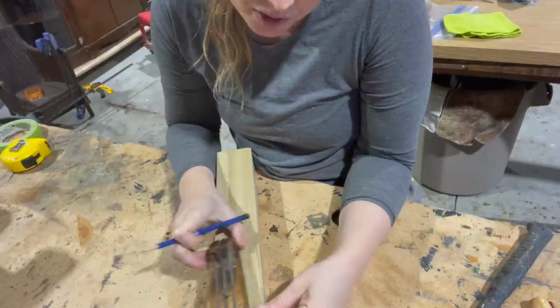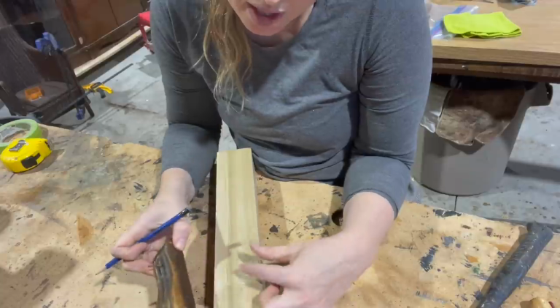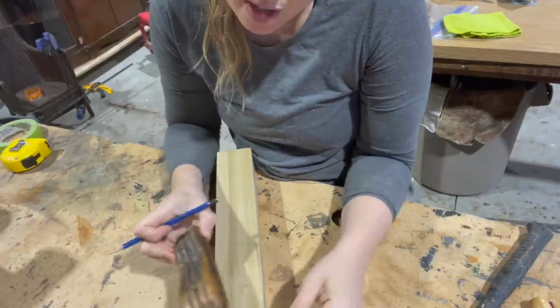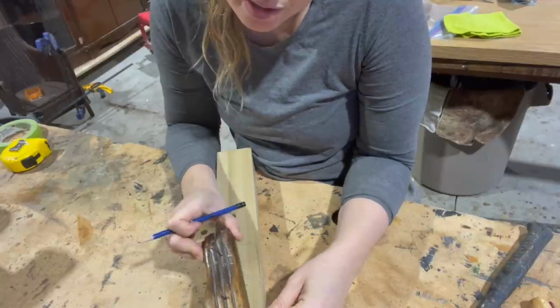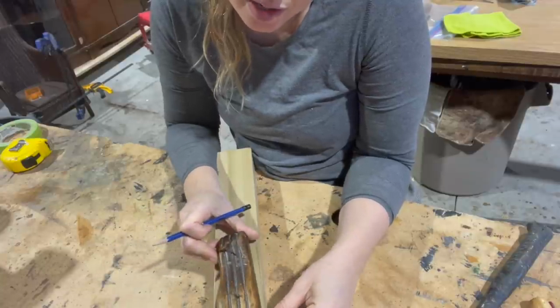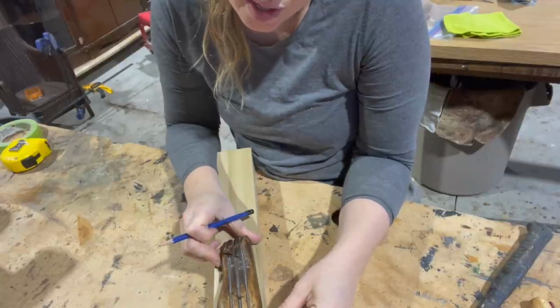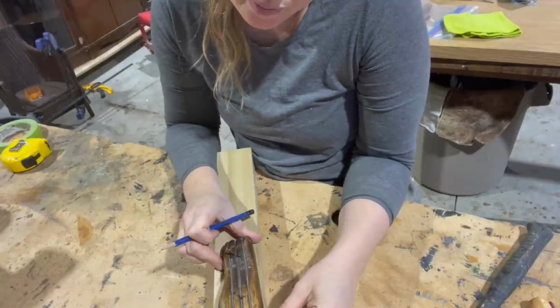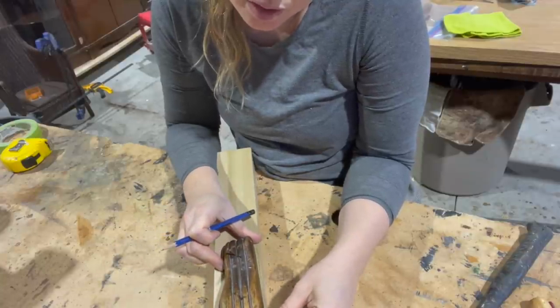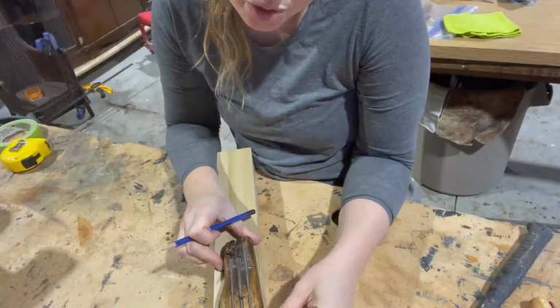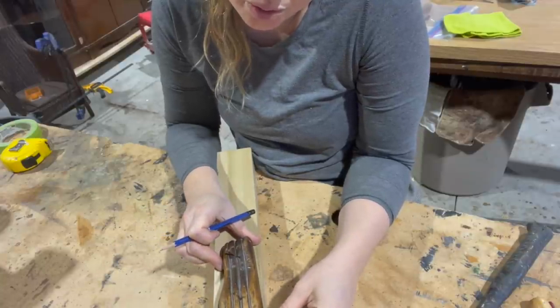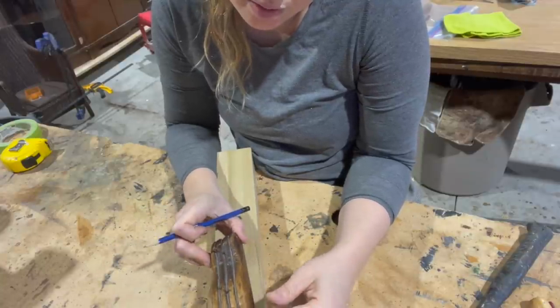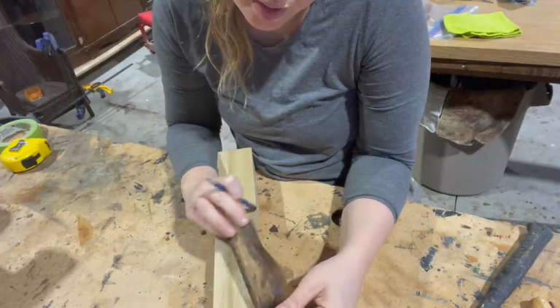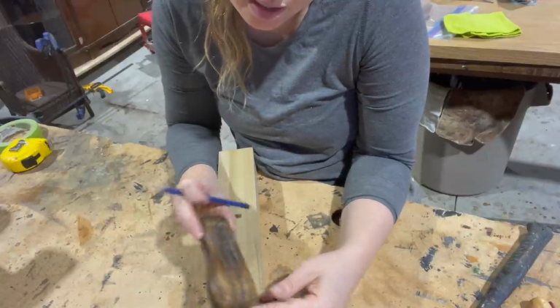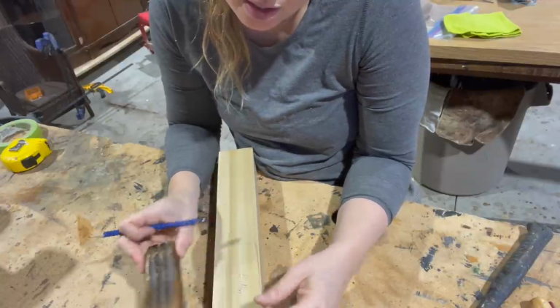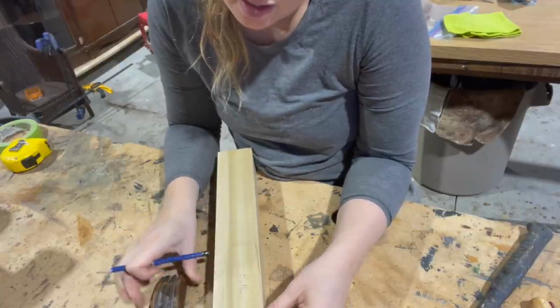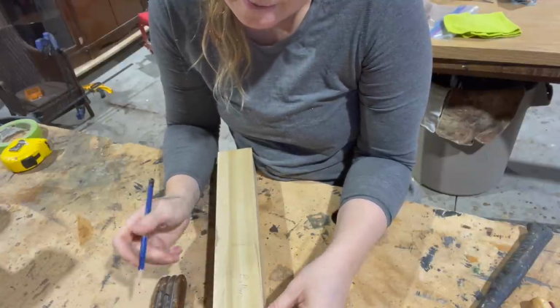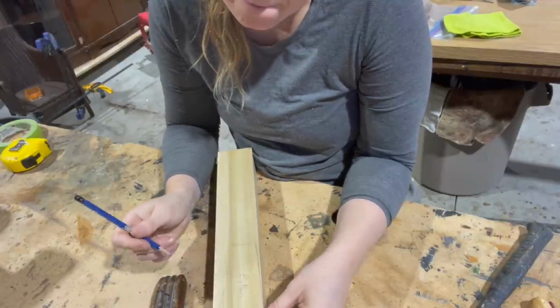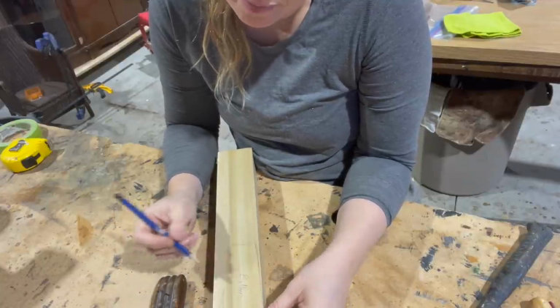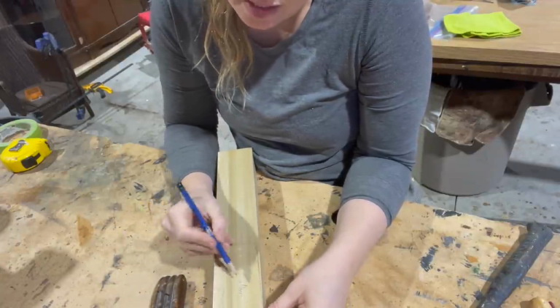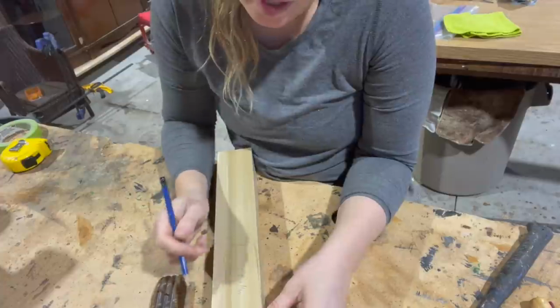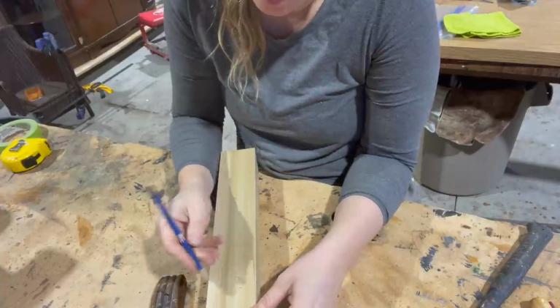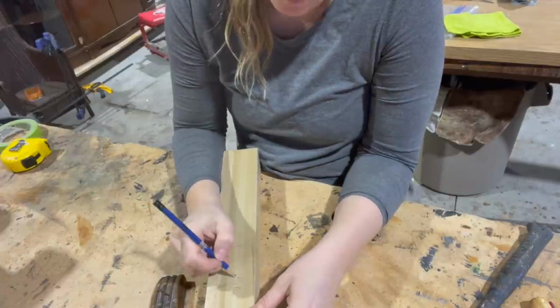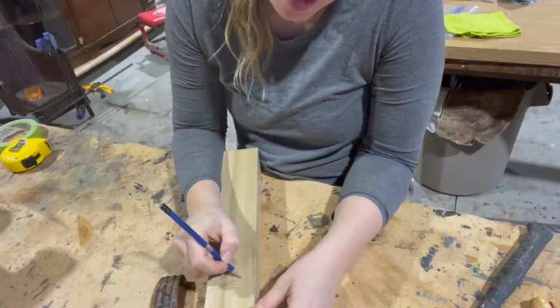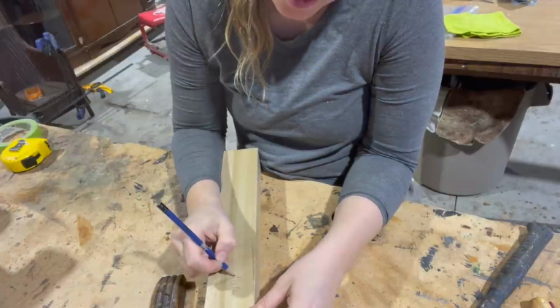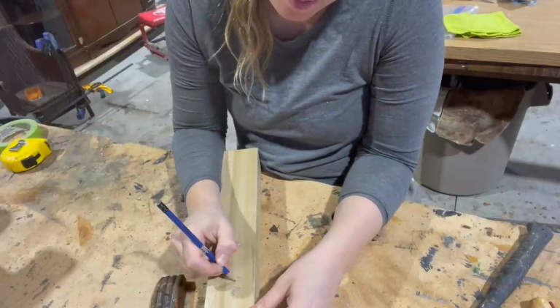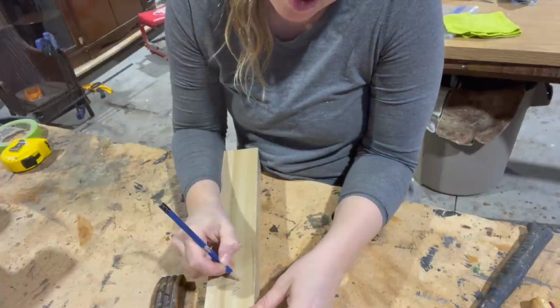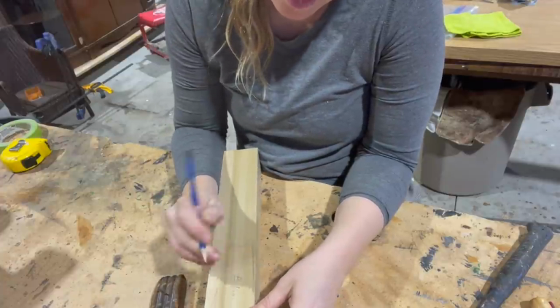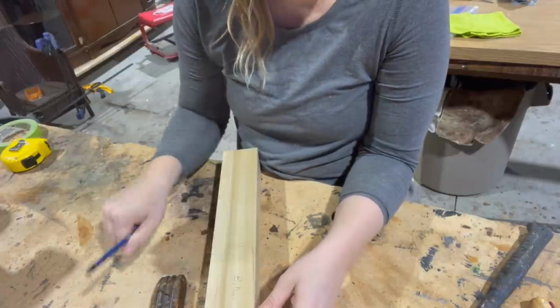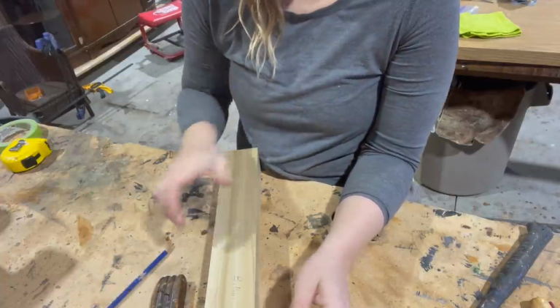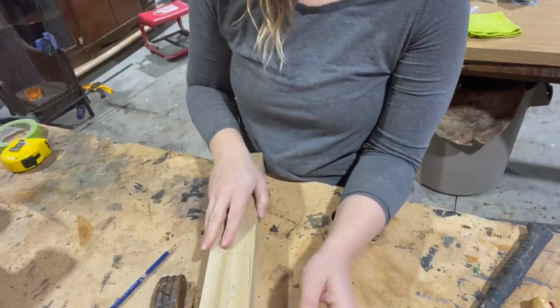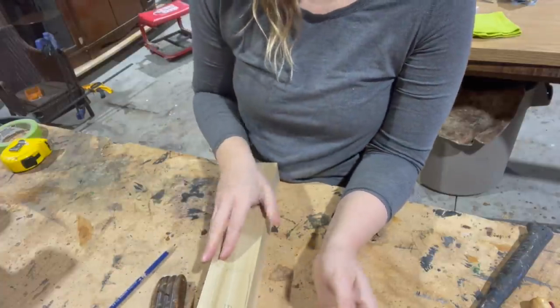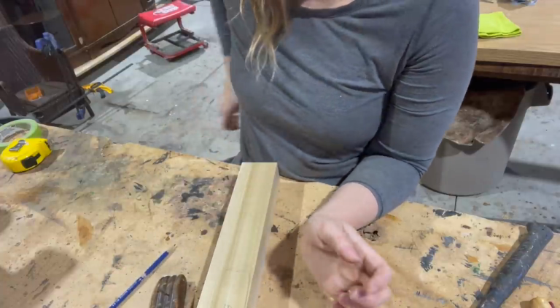I'm just going to write that right away so that I know when I flip it, or when I get it off the bandsaw, I know this is the bottom of that piece. Let's get it cut.